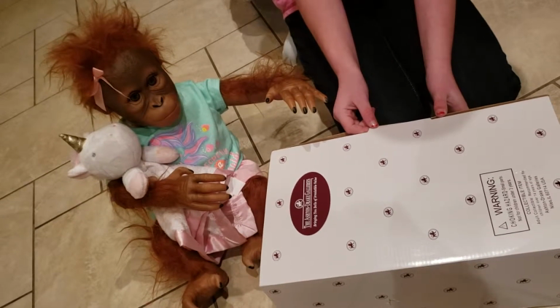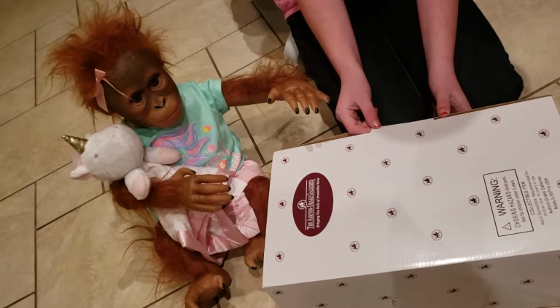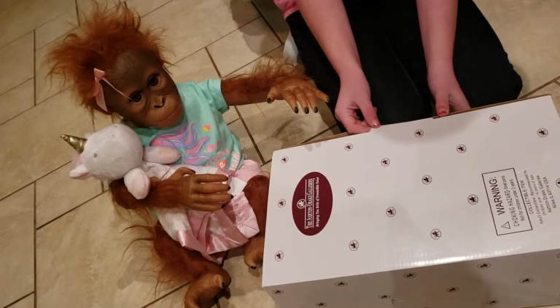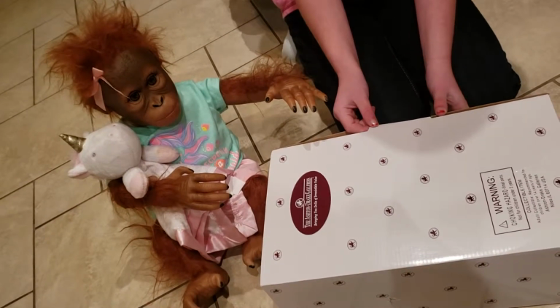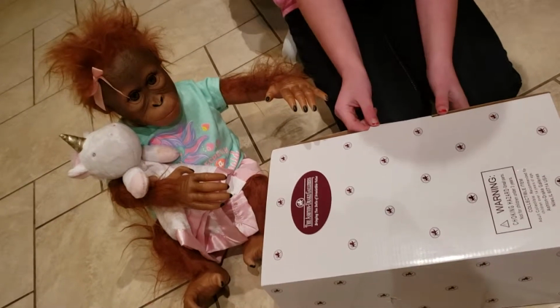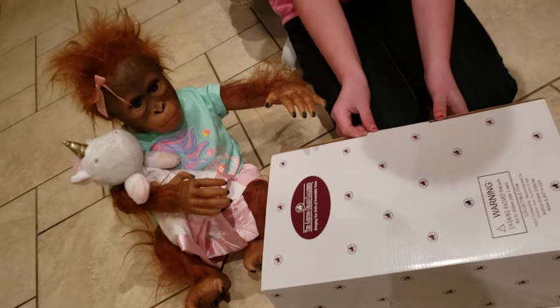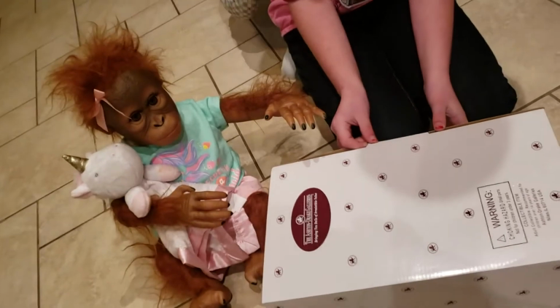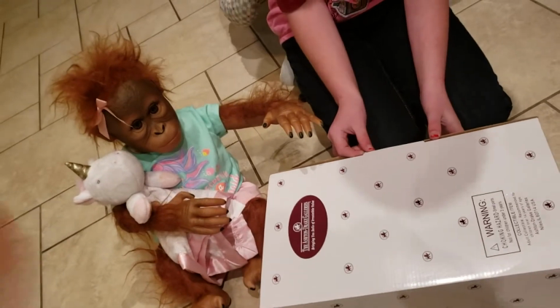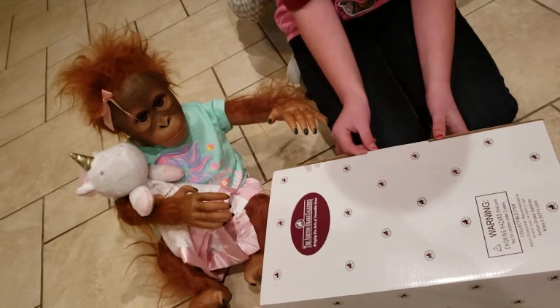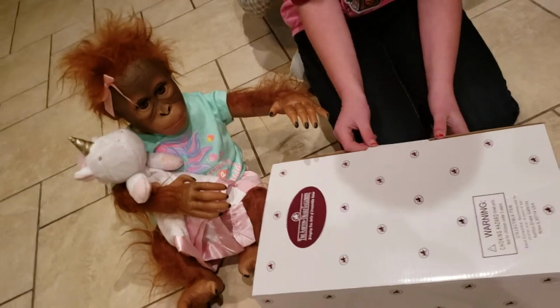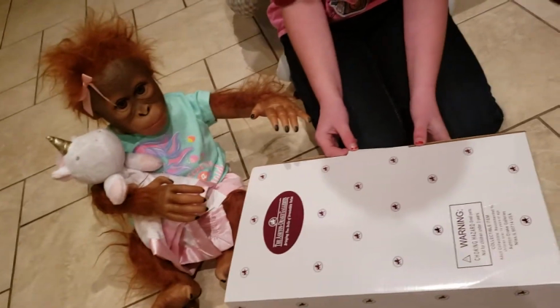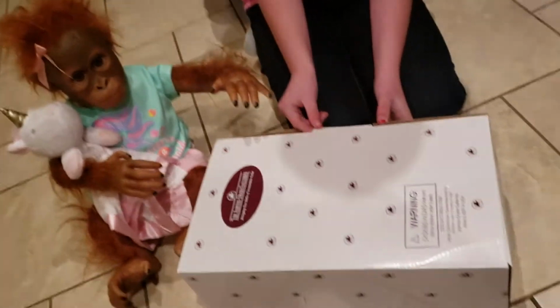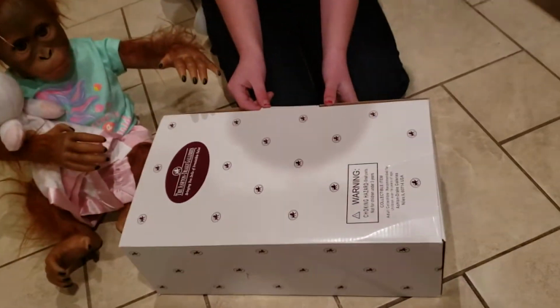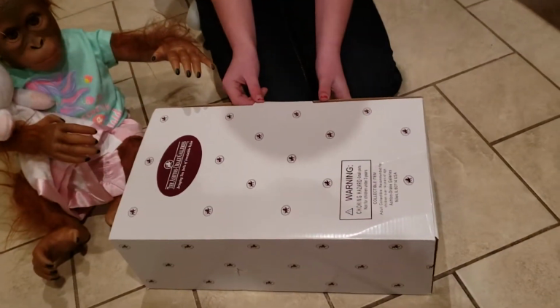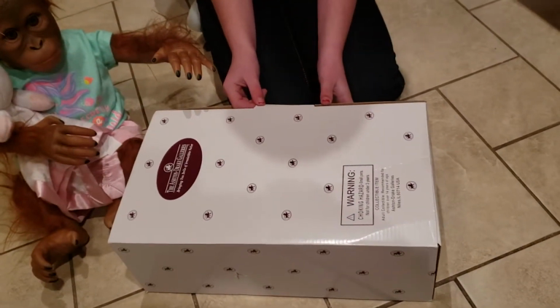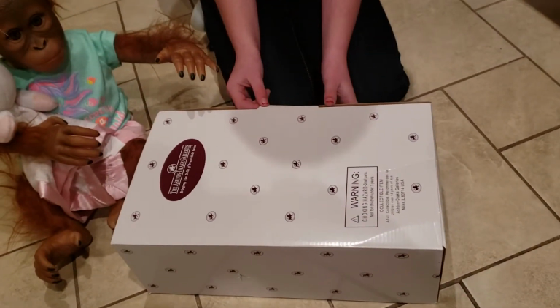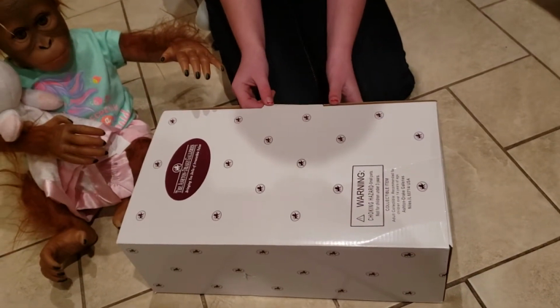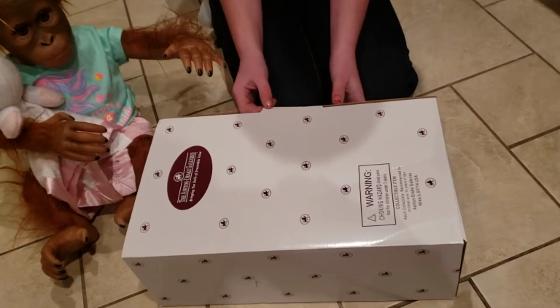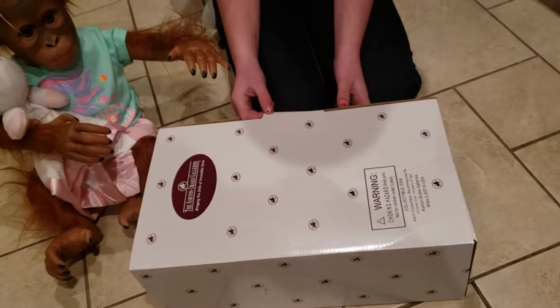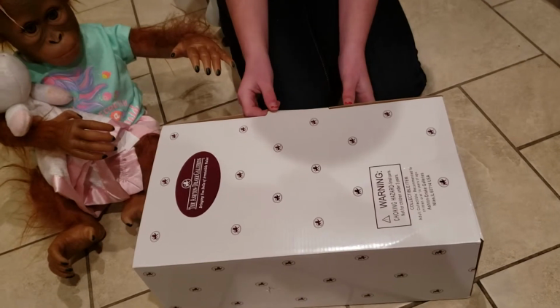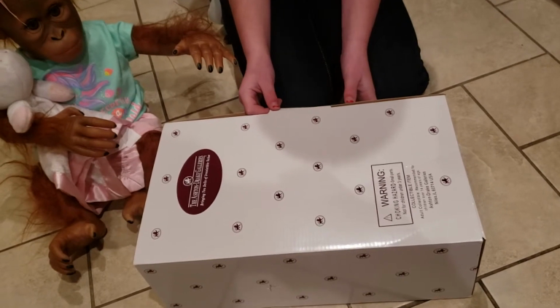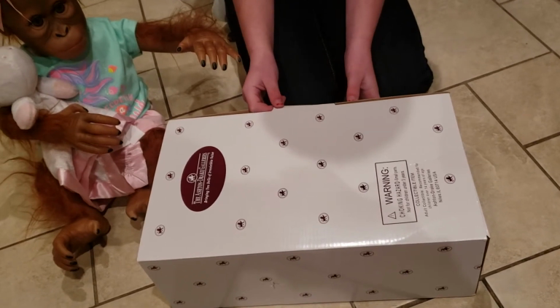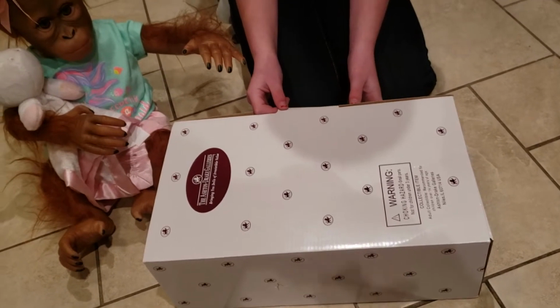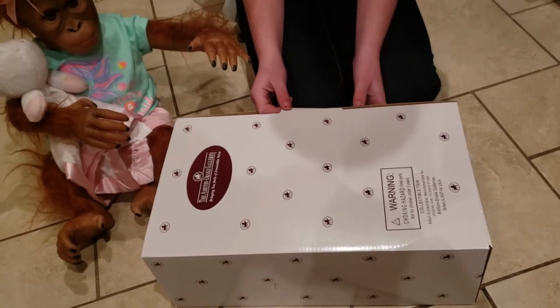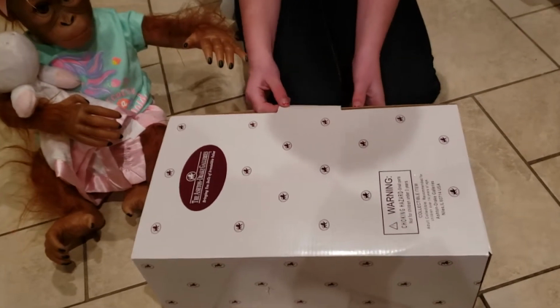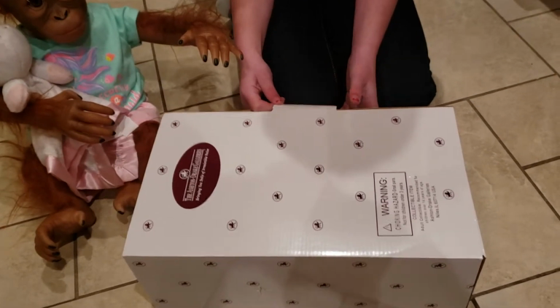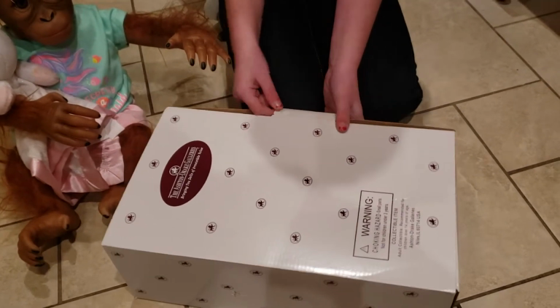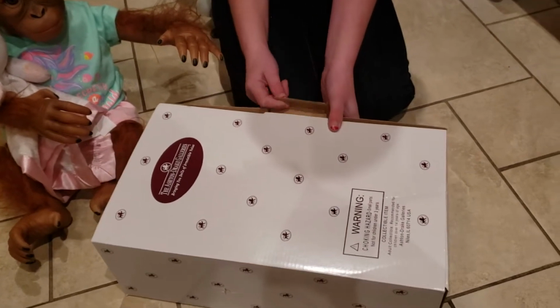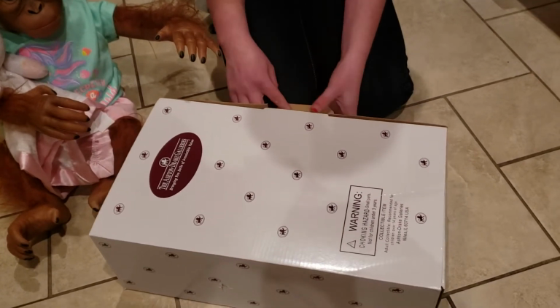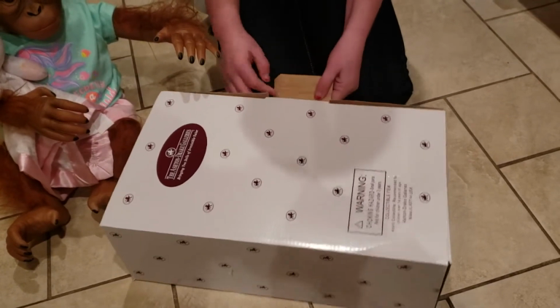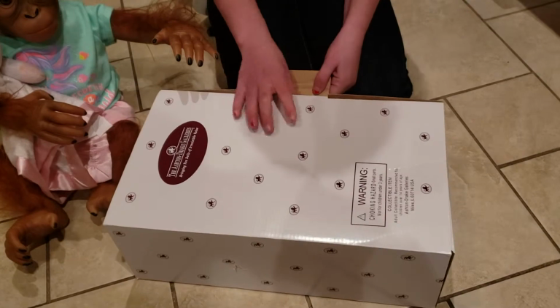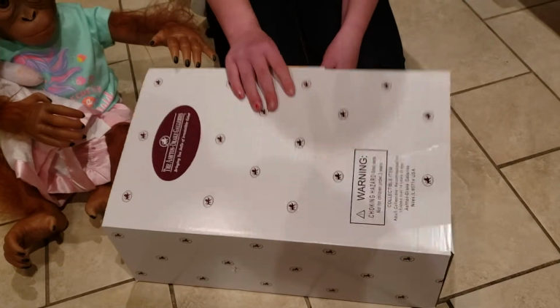Hi guys, welcome to our channel. We have a little box opening today of a doll we just received, and we're going to do a little review on it. Macy's going to open it up for us.